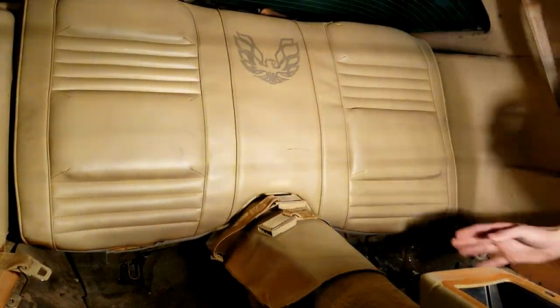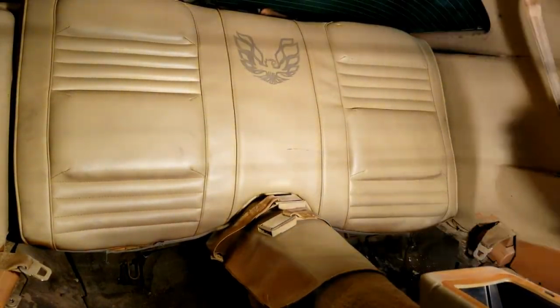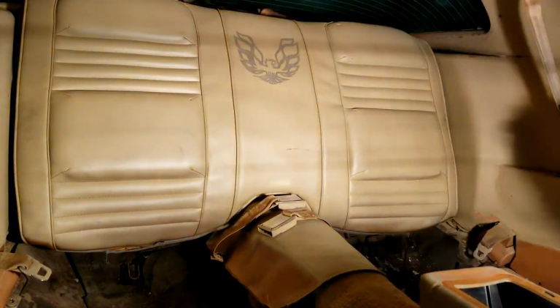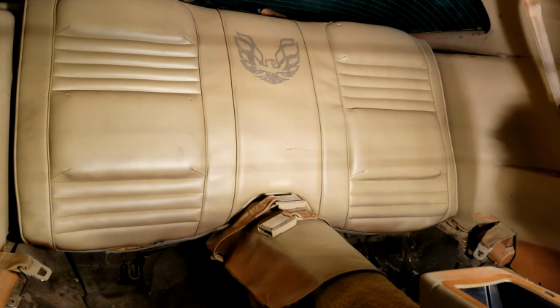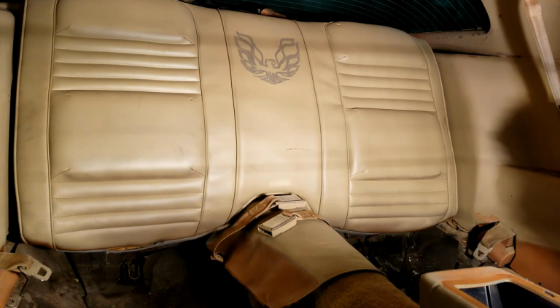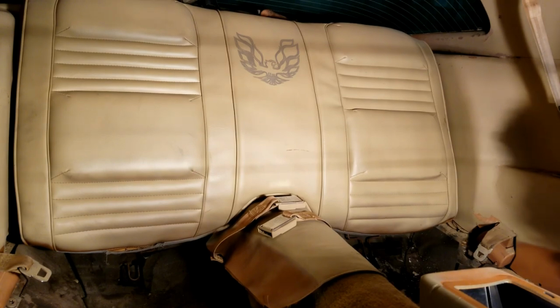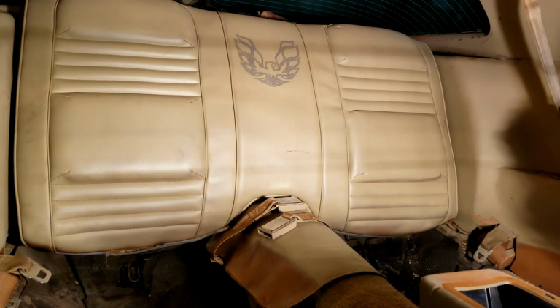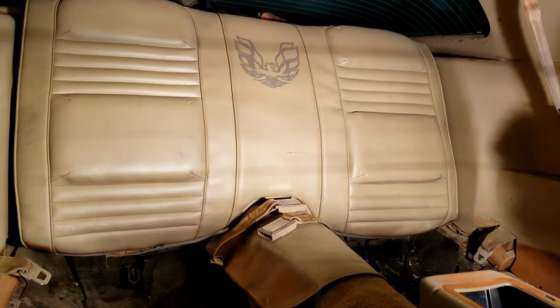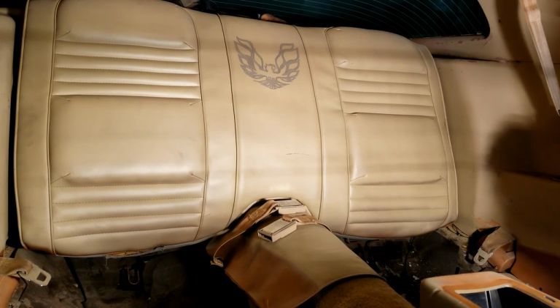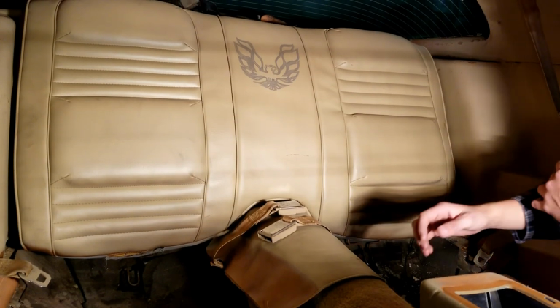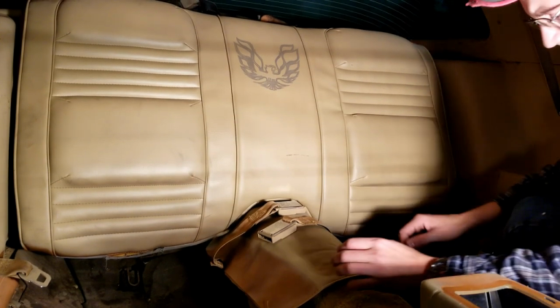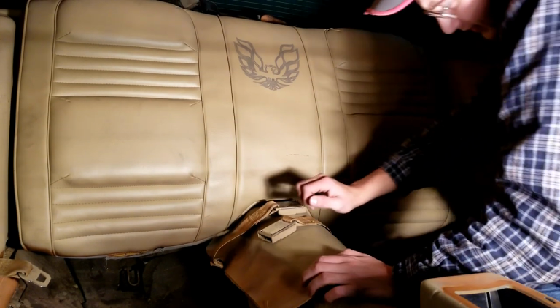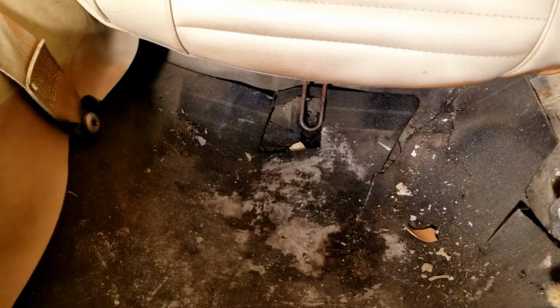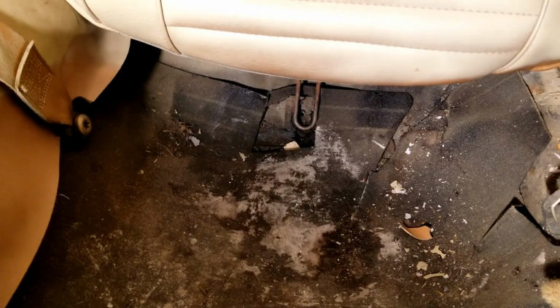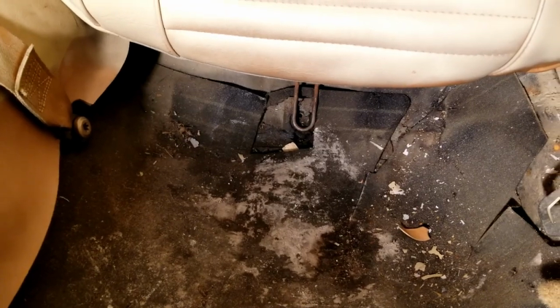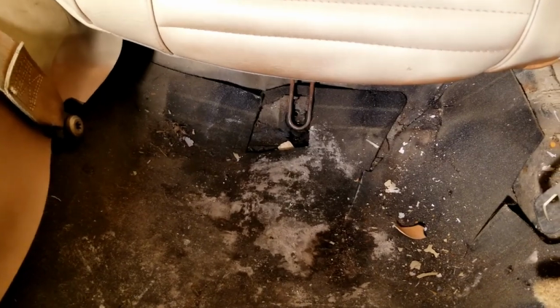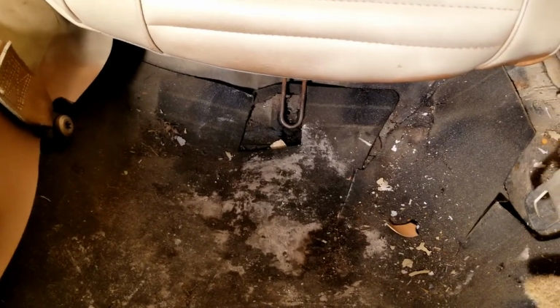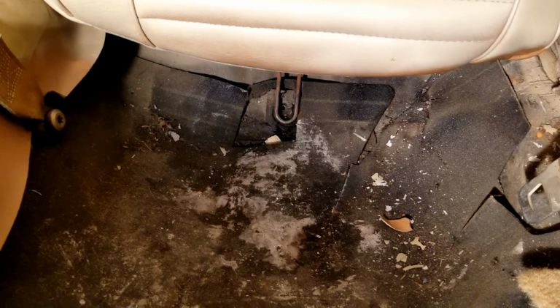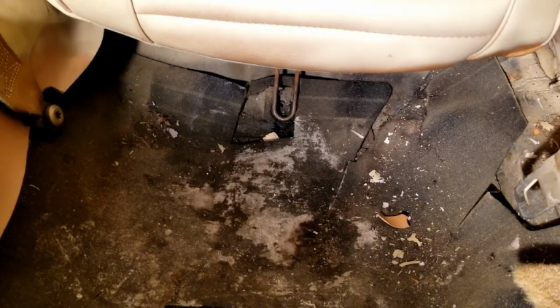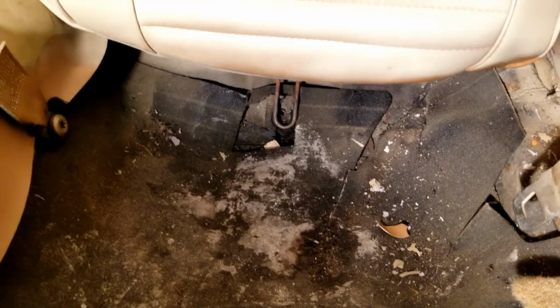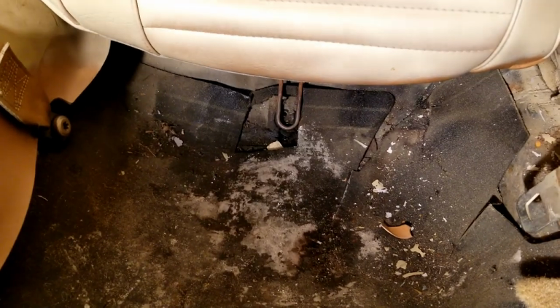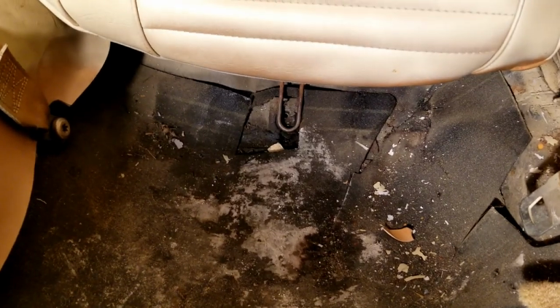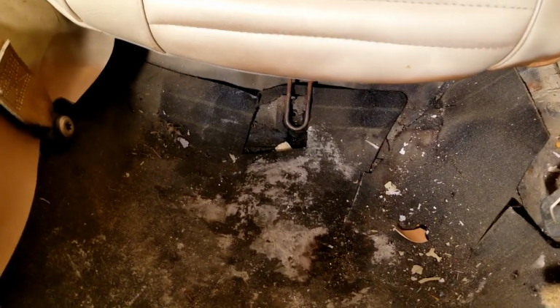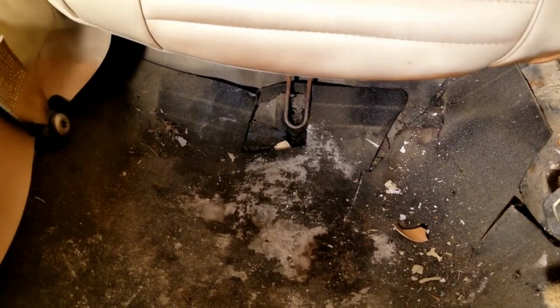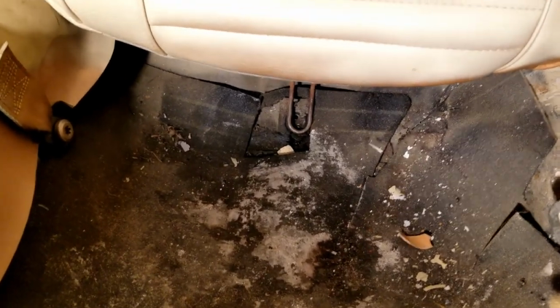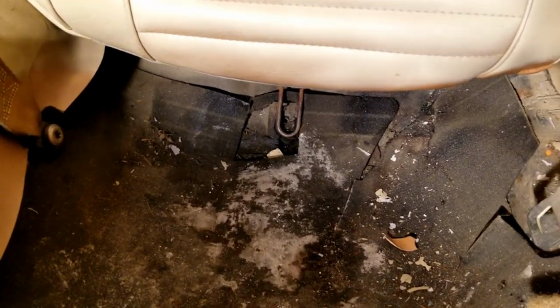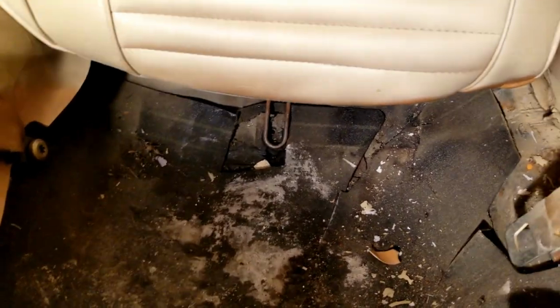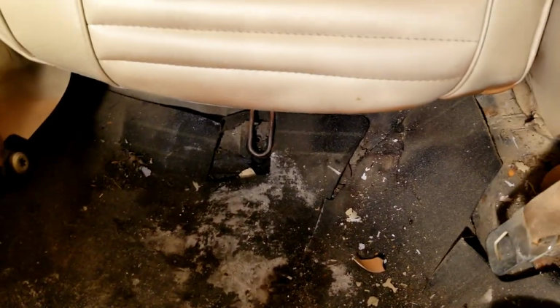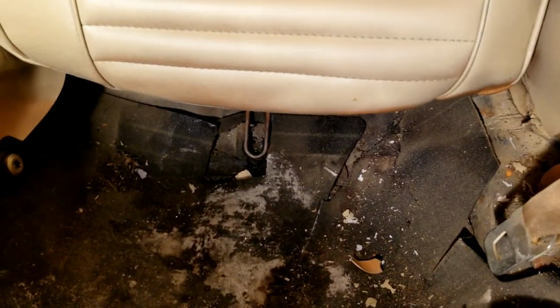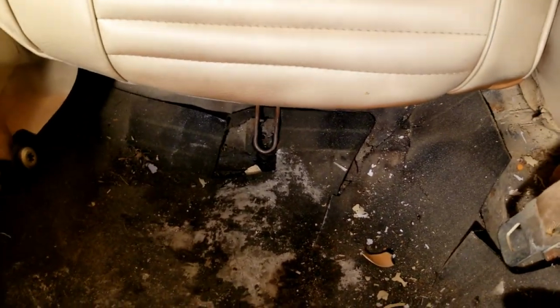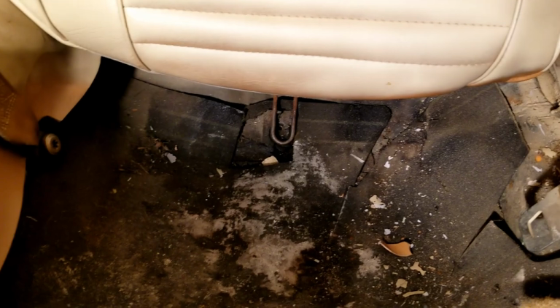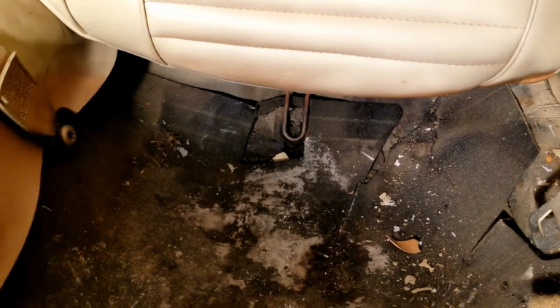And just like that, it's installed. We've got one more thing to do. The last thing we got to do is put these bolts in and we will have the first half of the back seat installation in a 79 Trans Am complete.